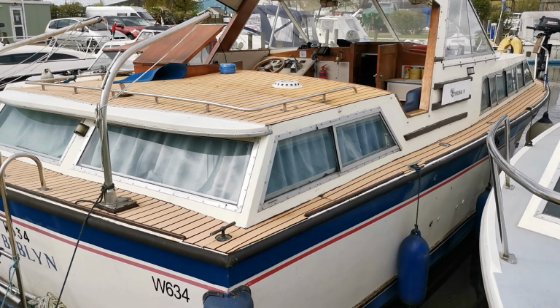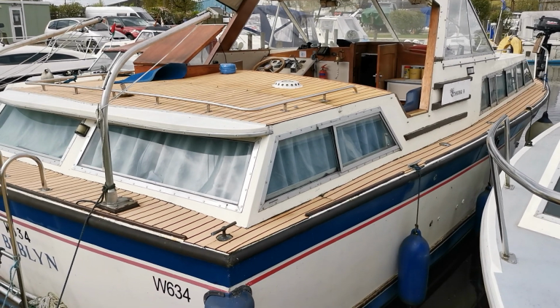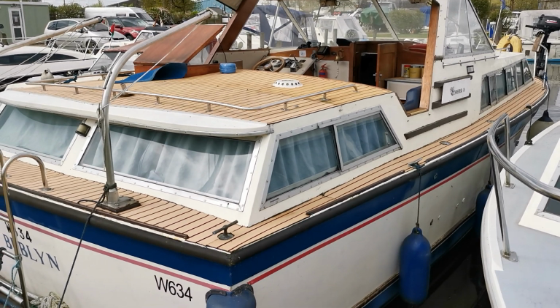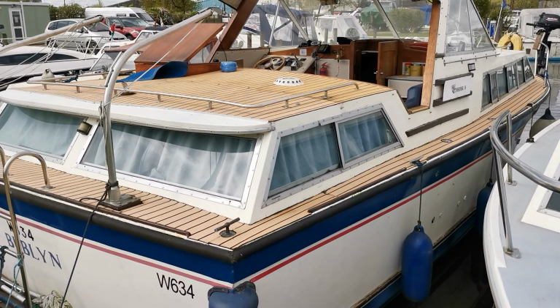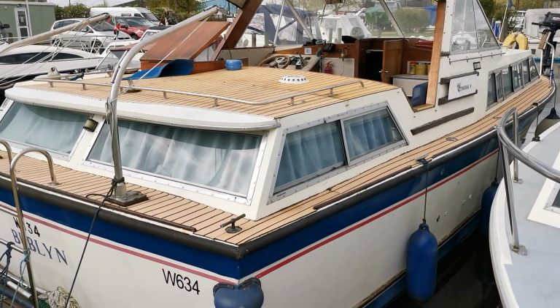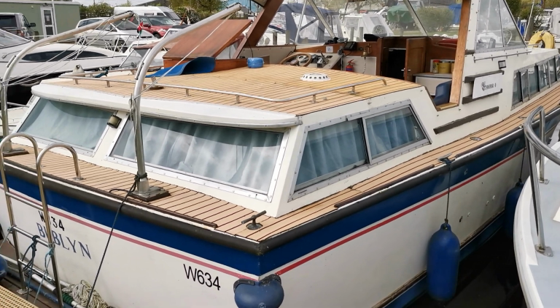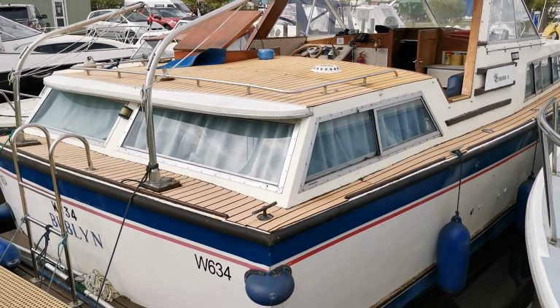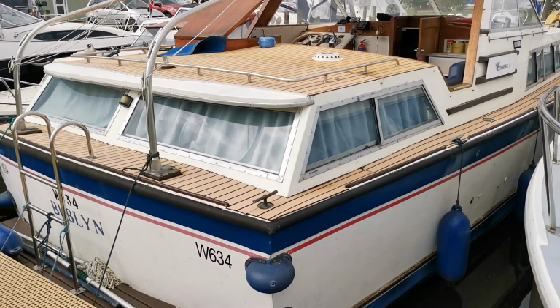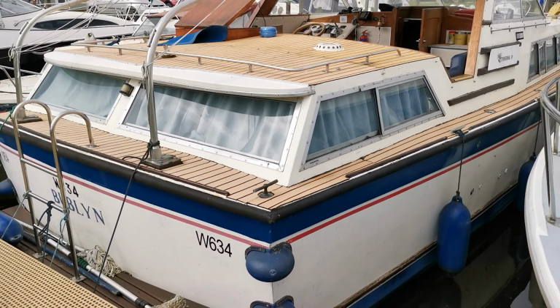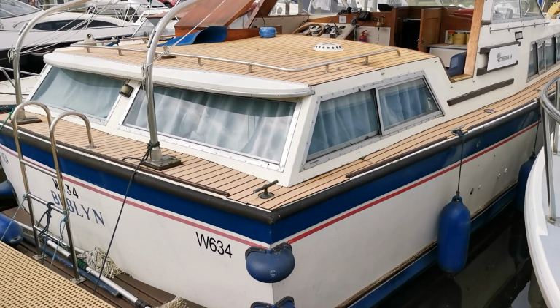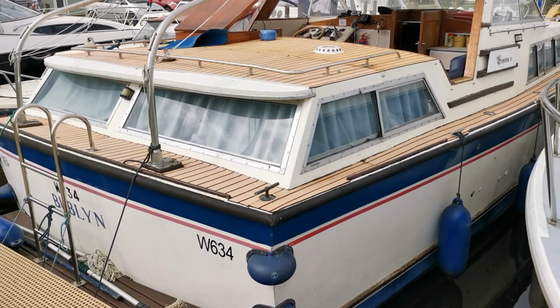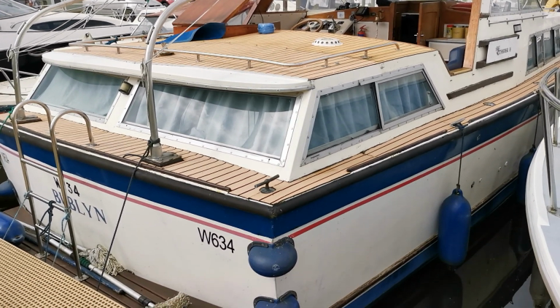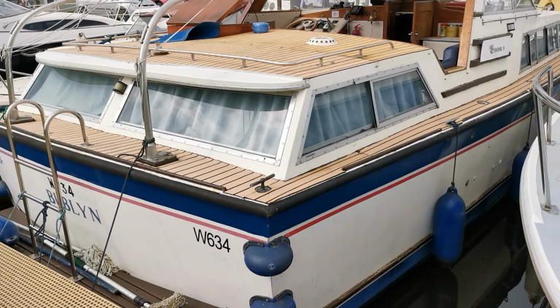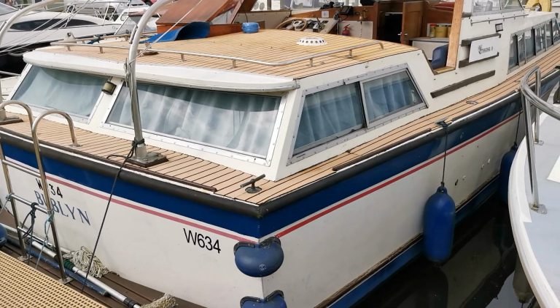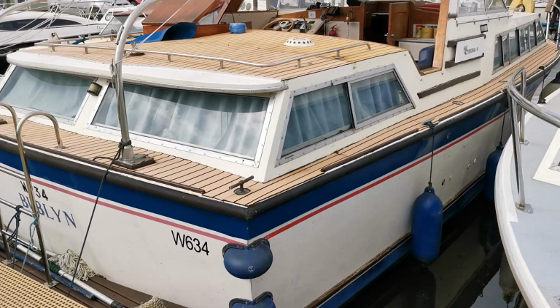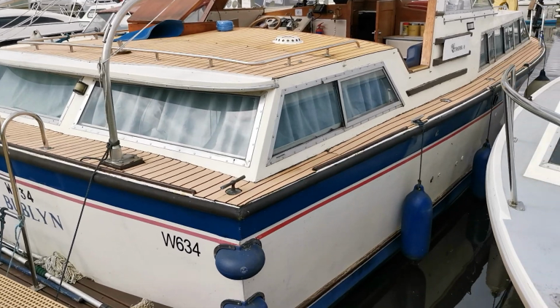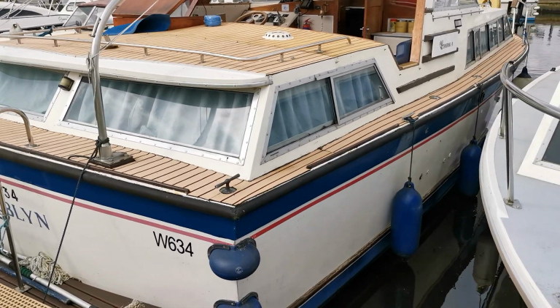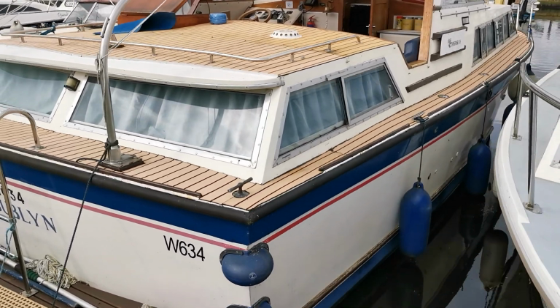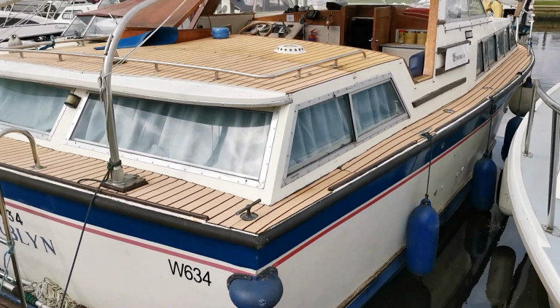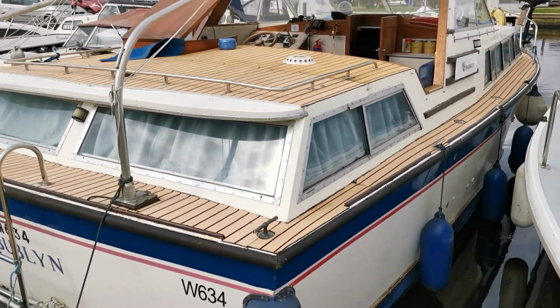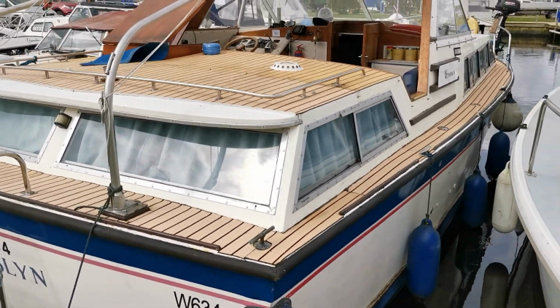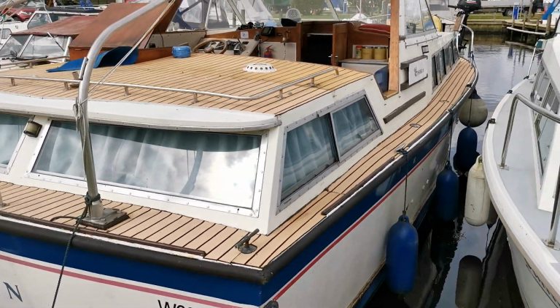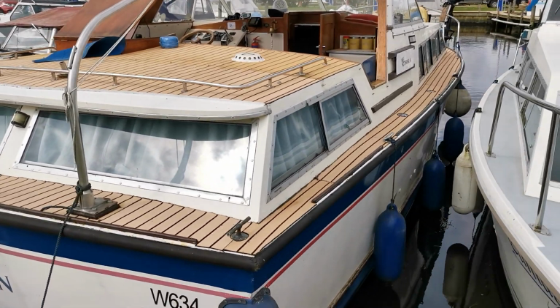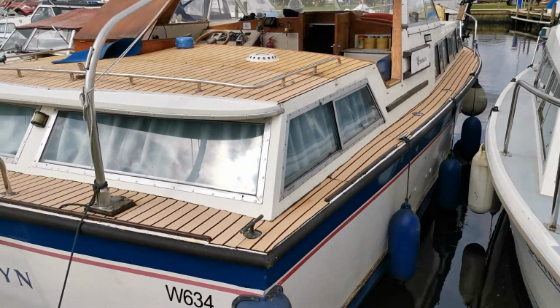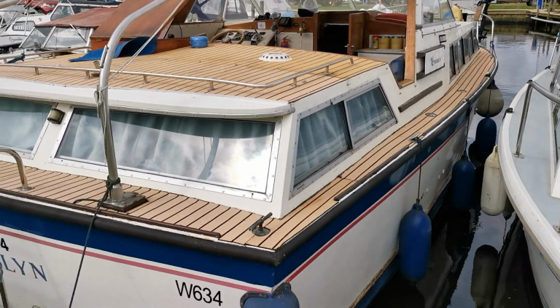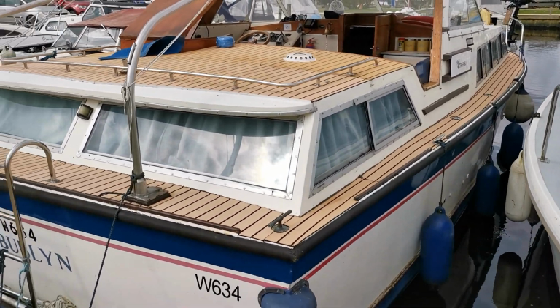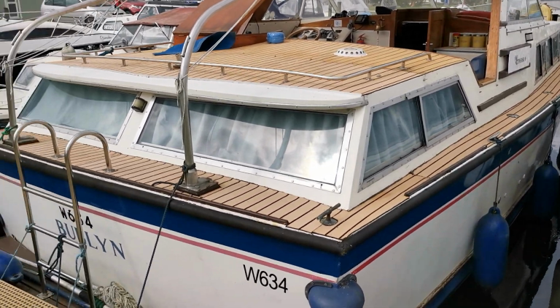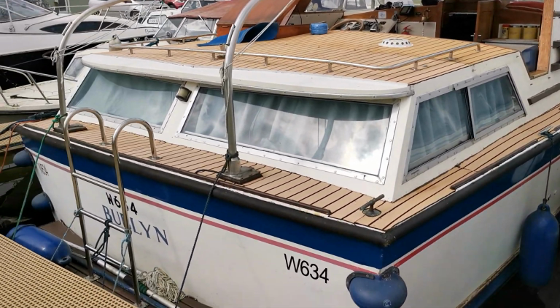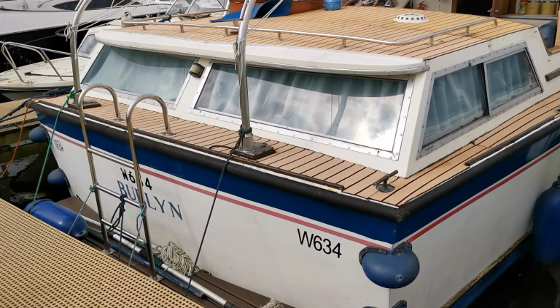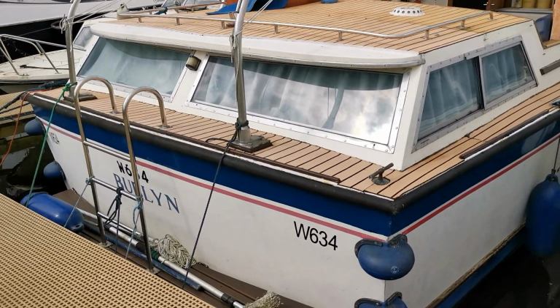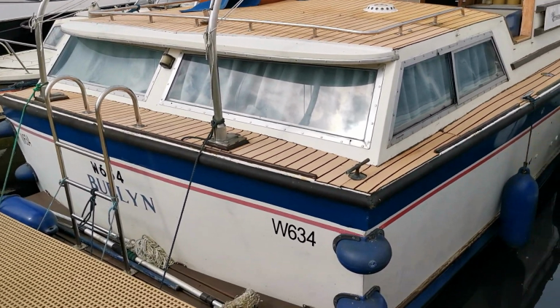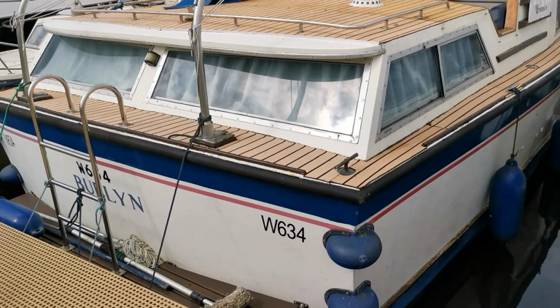Good morning and welcome back to Boatshed Norfolk on today's new listing, which is this Seamaster 30. I'm just going to do a quick walk-around video for you of the exterior.